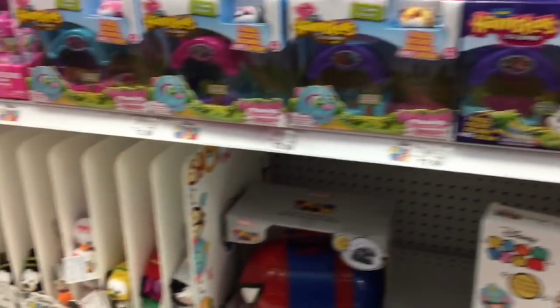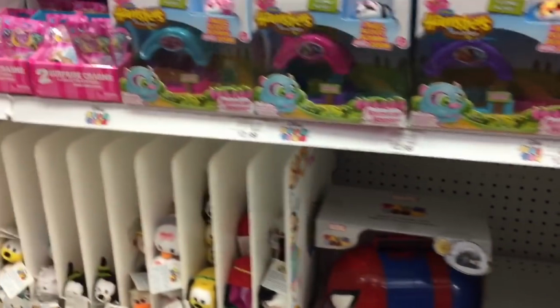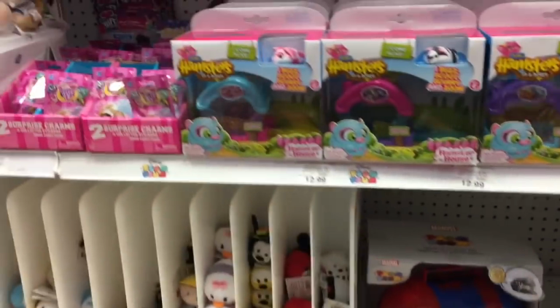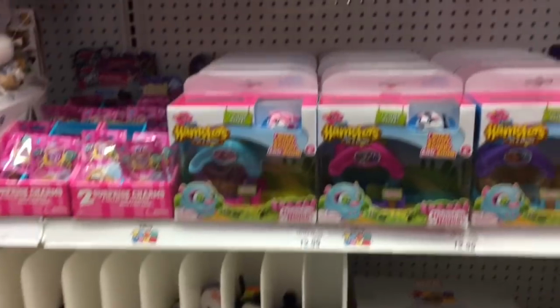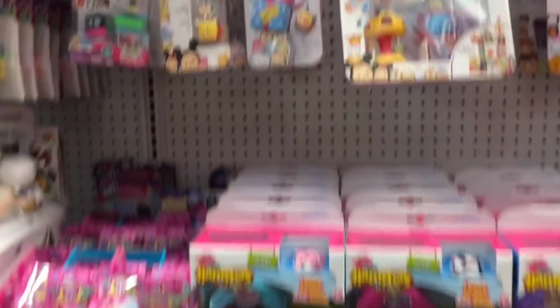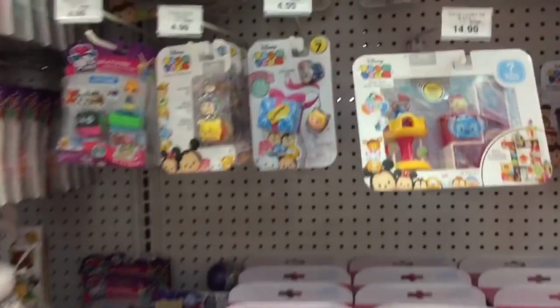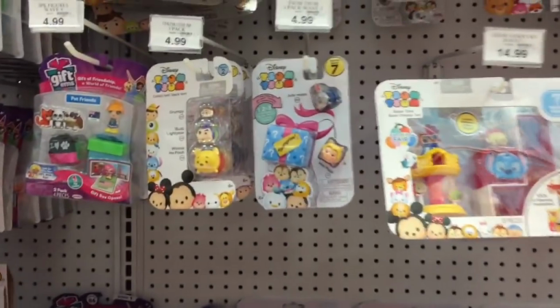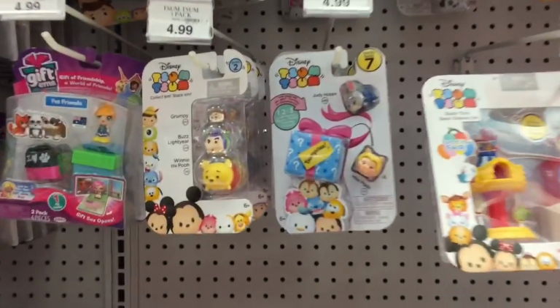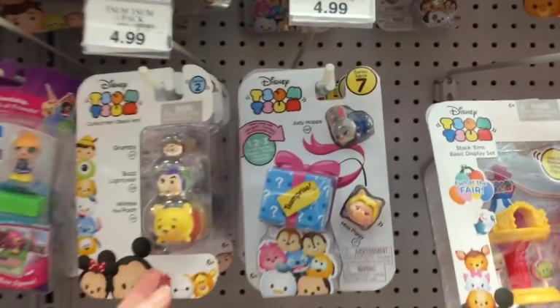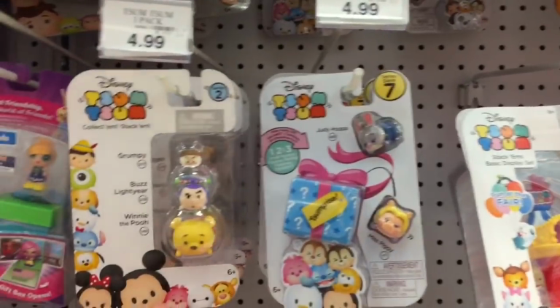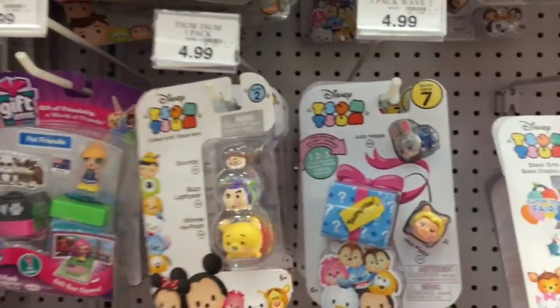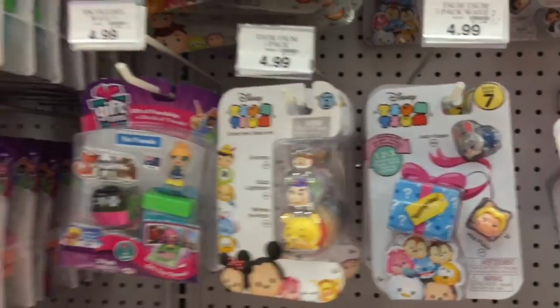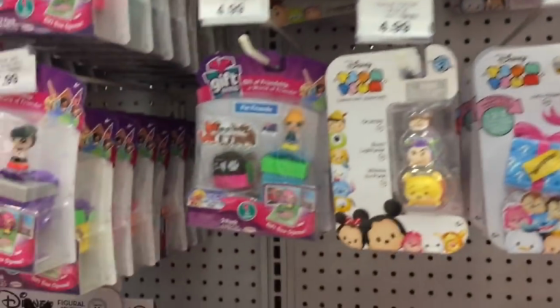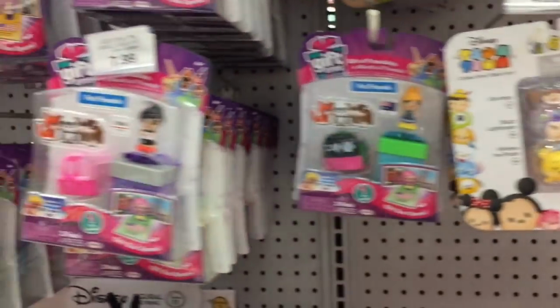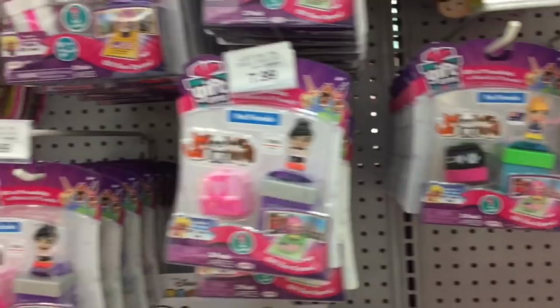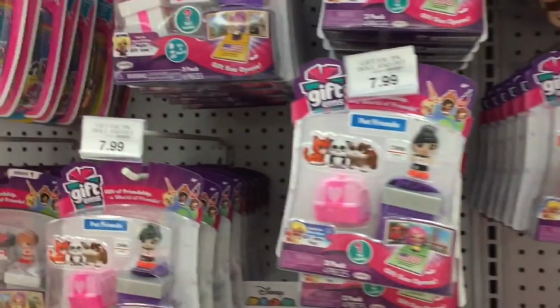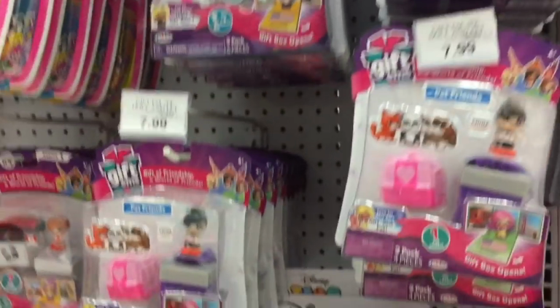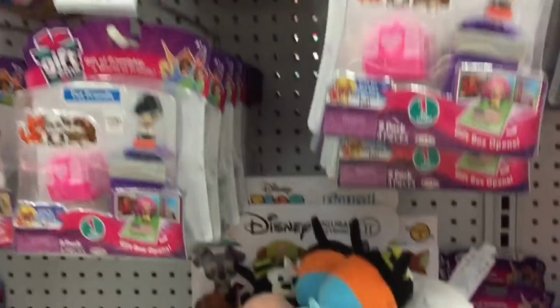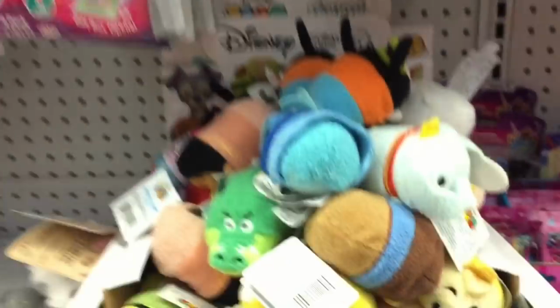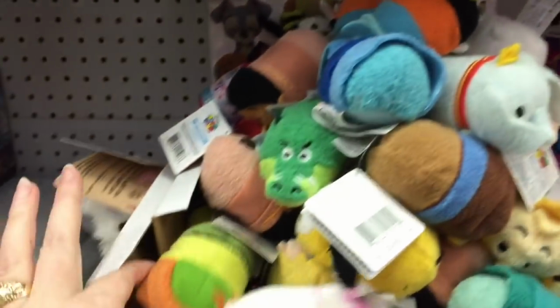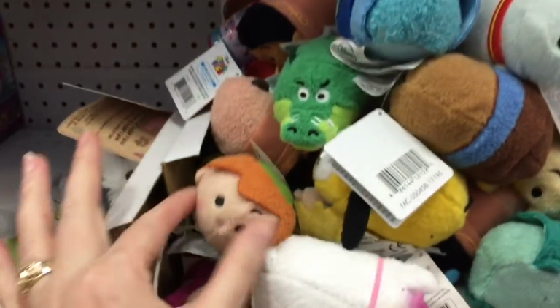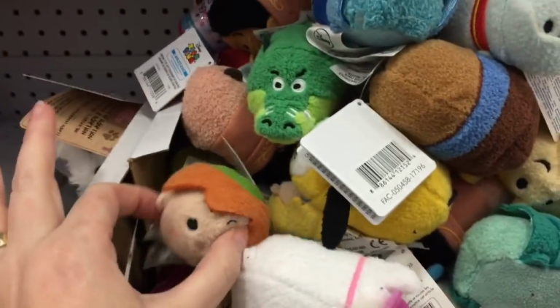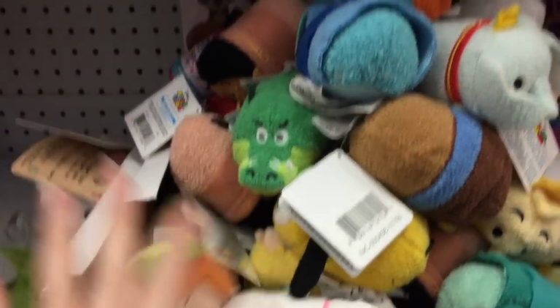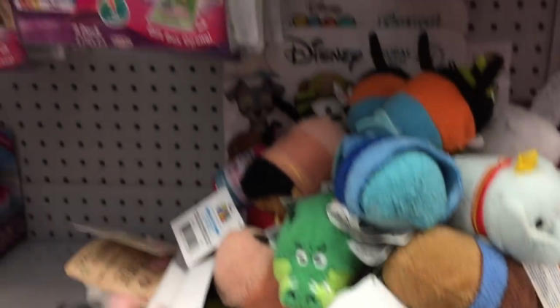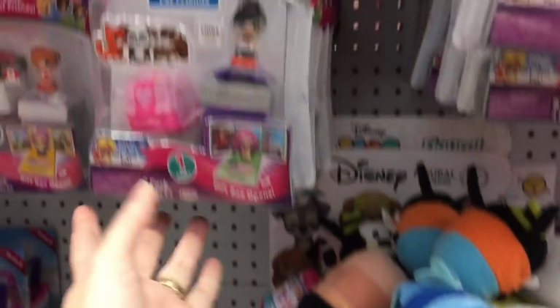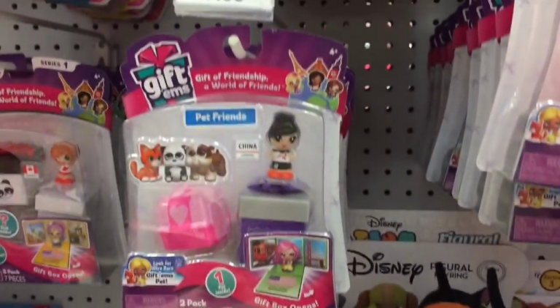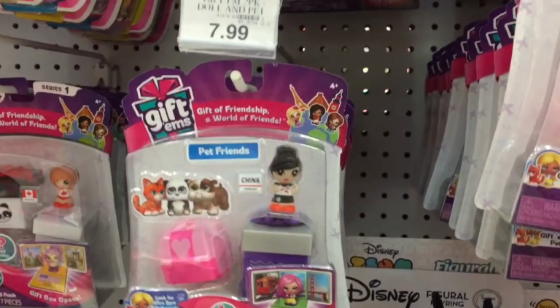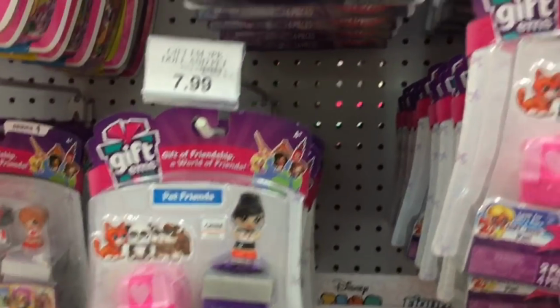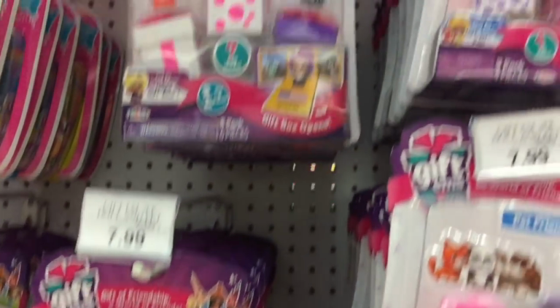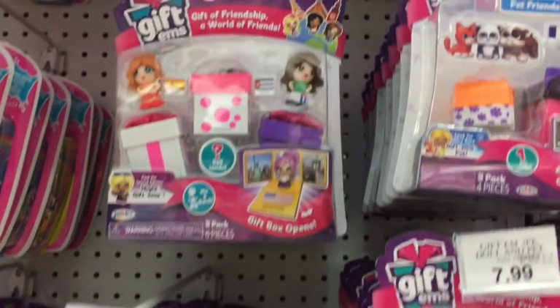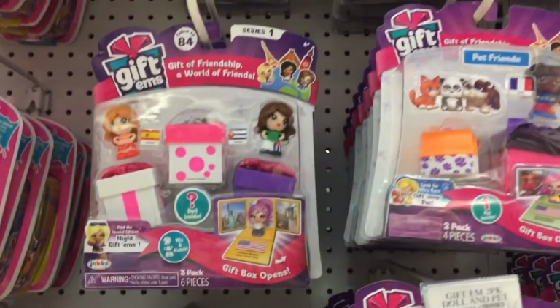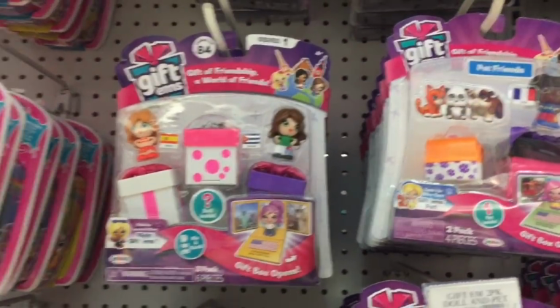They have some Tsum Tsum plushies as well as Series 7 and some older series. Lots of Gift Ums, lots of plushies too — oh, those are the Pet Gift Ums. I've never opened those ones.